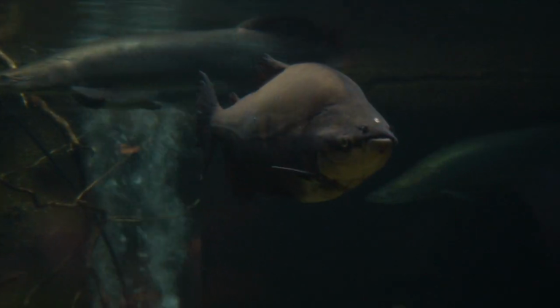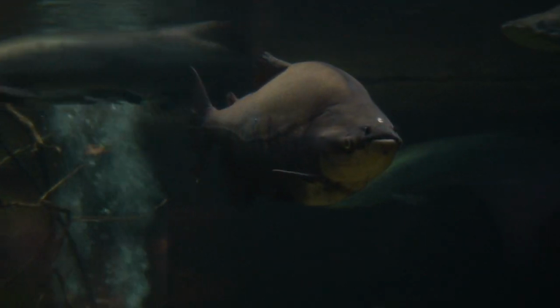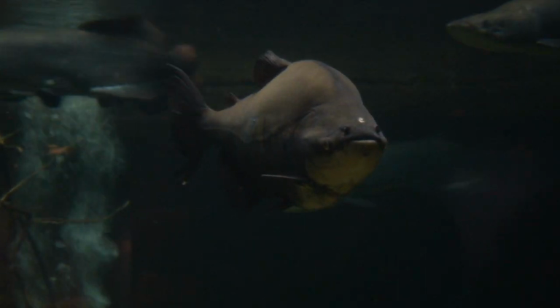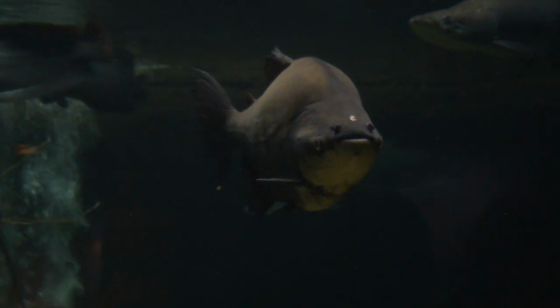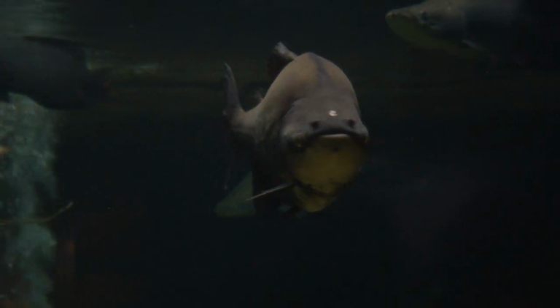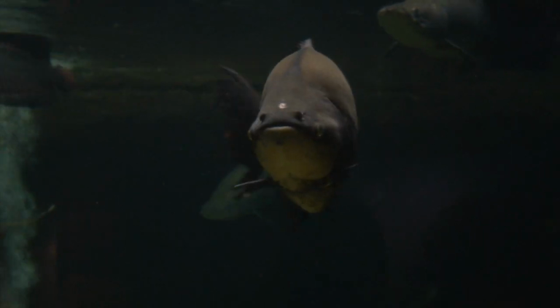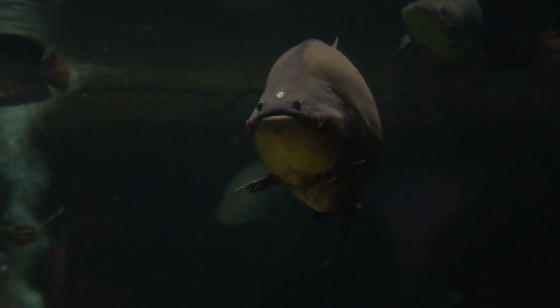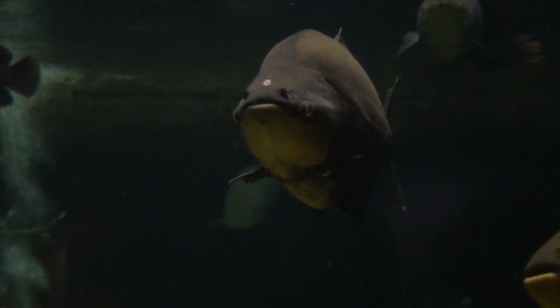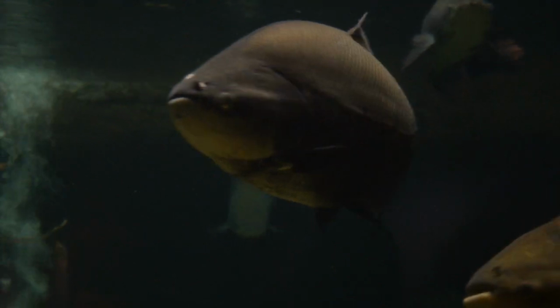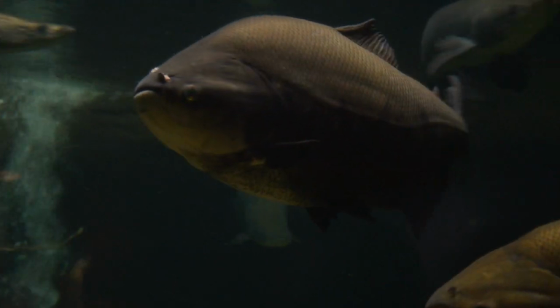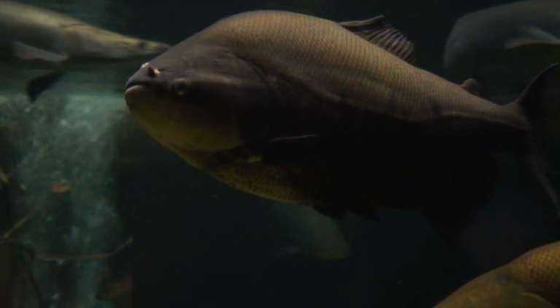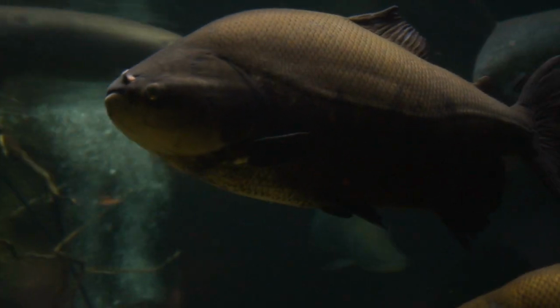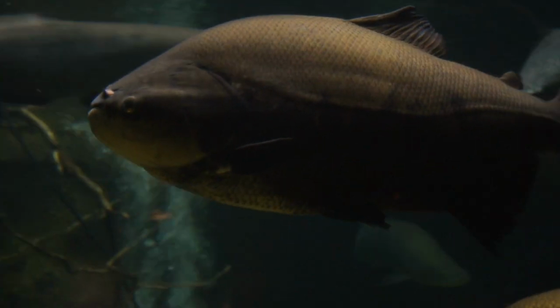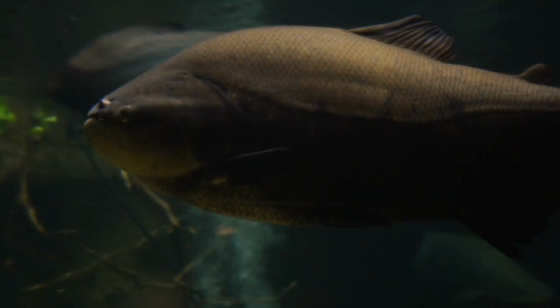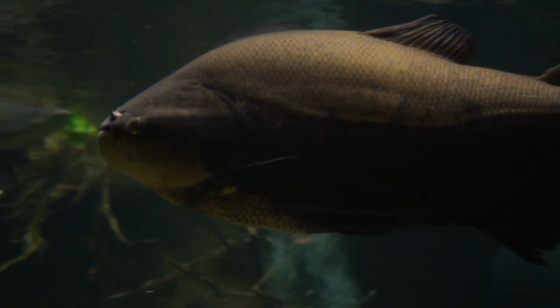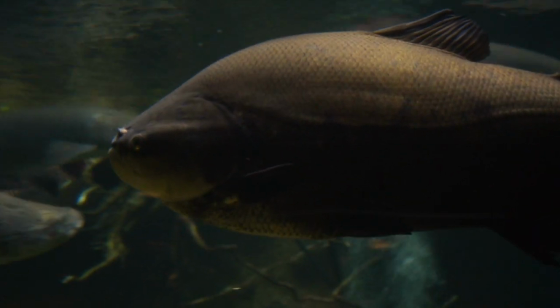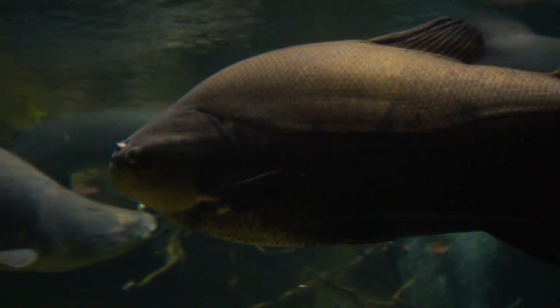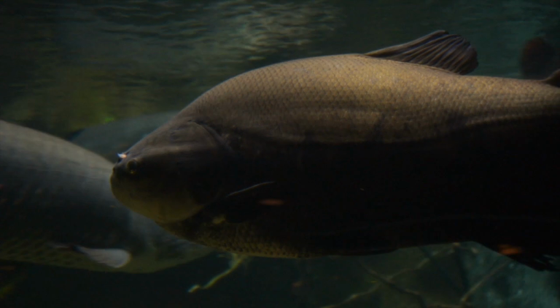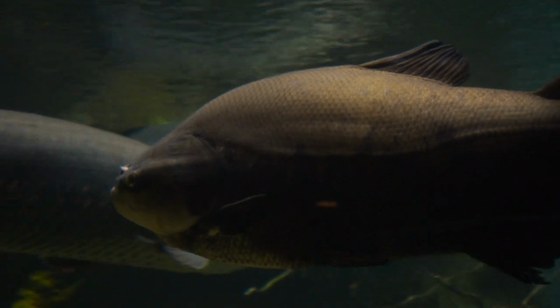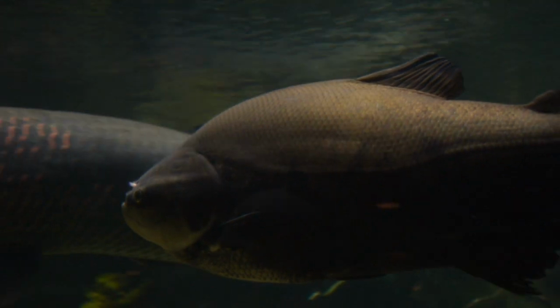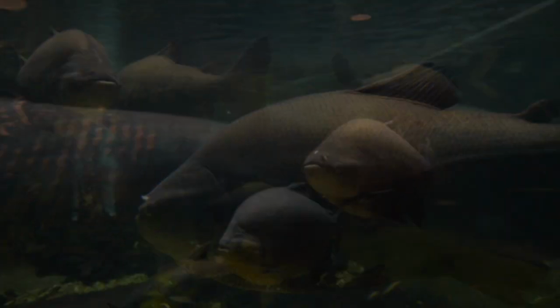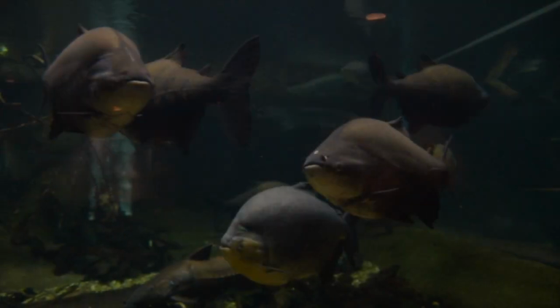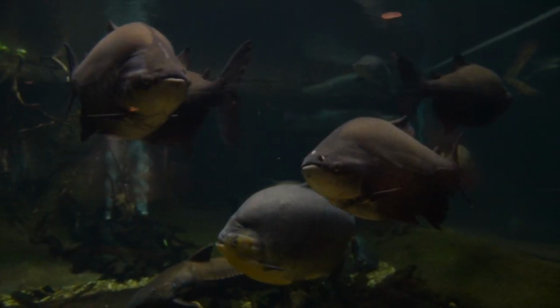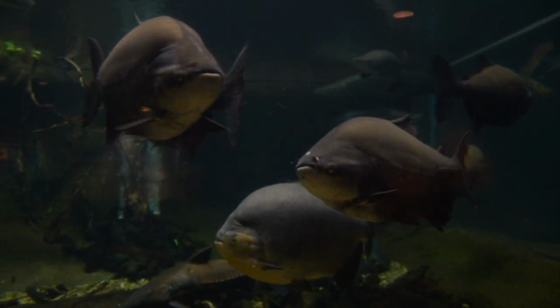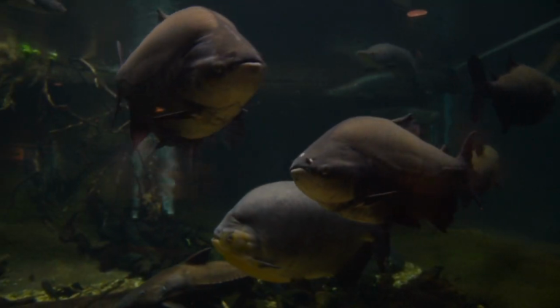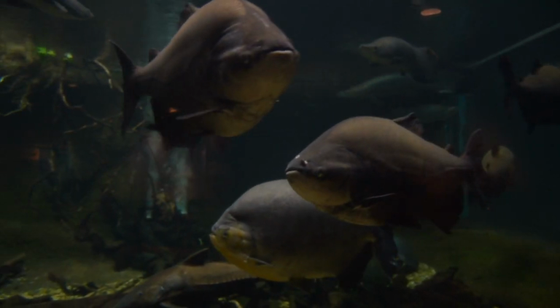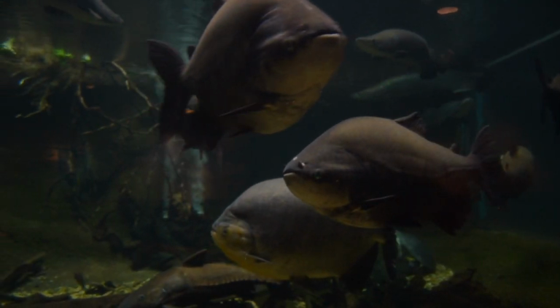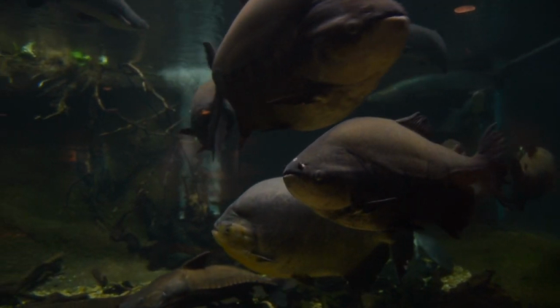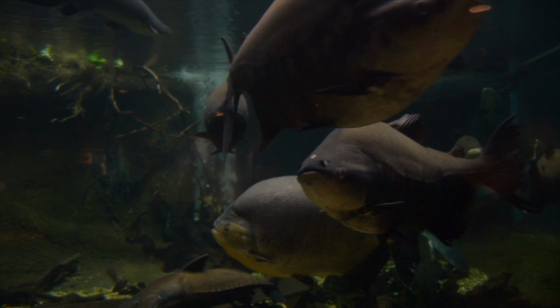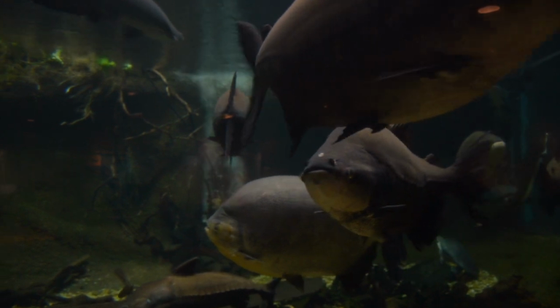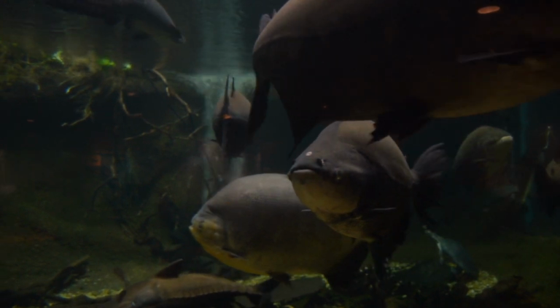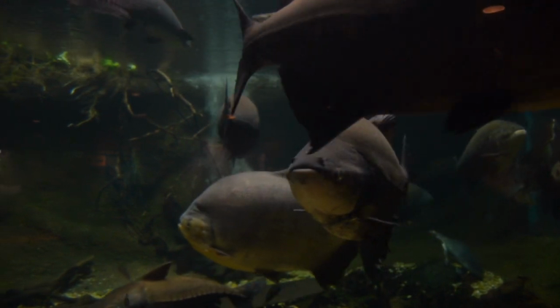We are going to continue to monitor our Paku. Currently the Paku is doing quite well, eating well and acting normally. Come visit this Paku and many other species native to the Amazon river basin here at Amazonia.